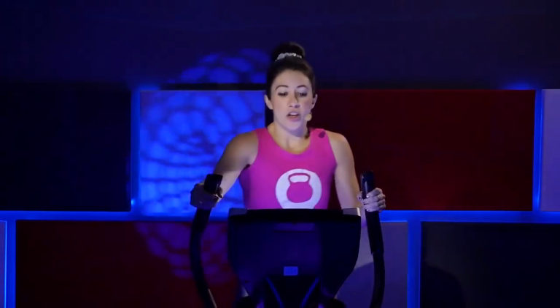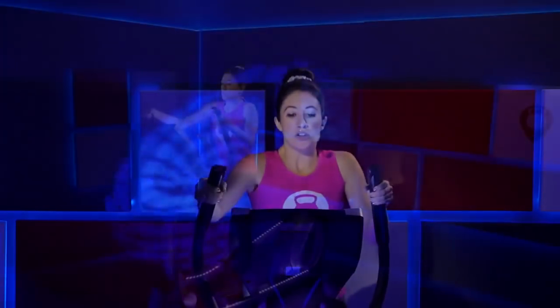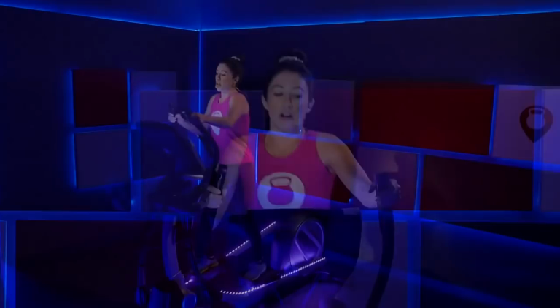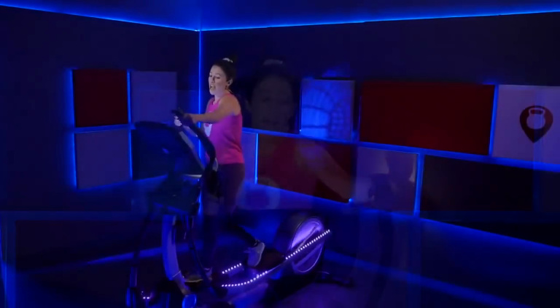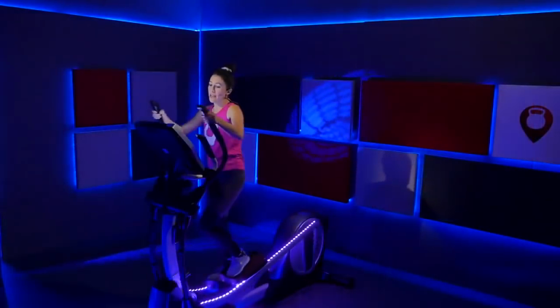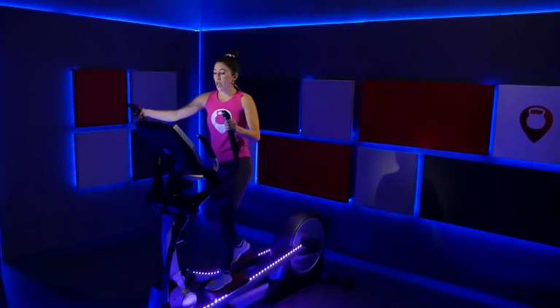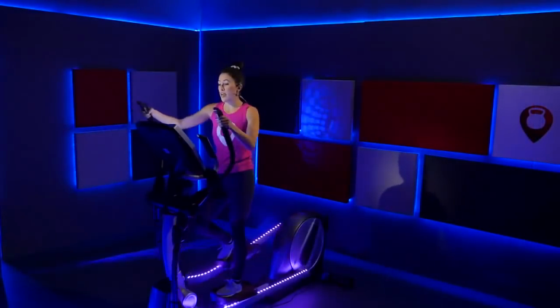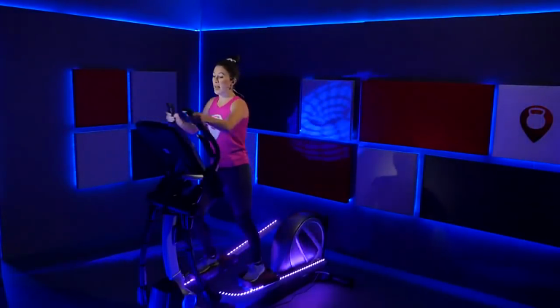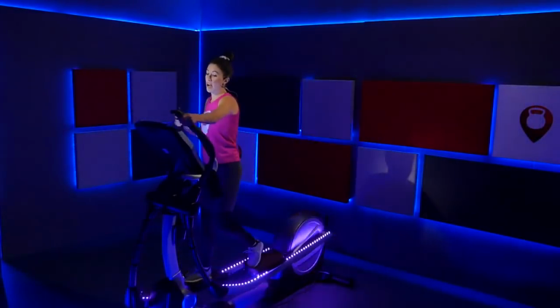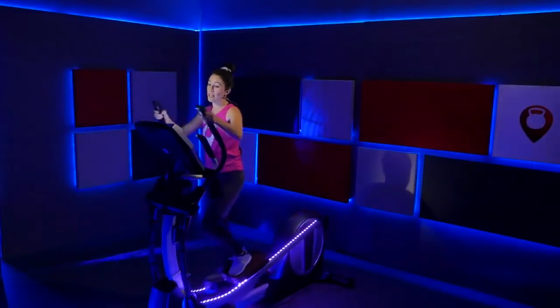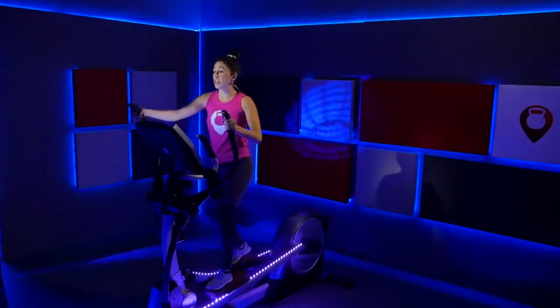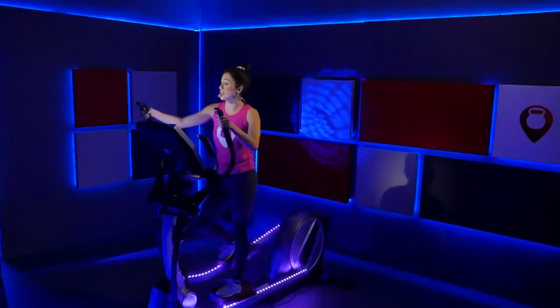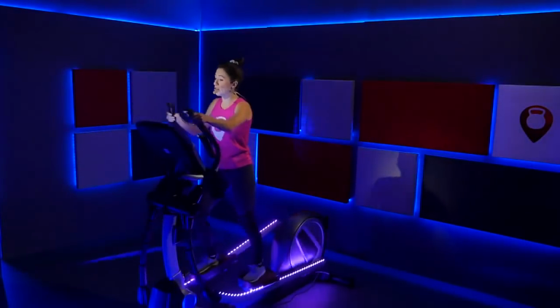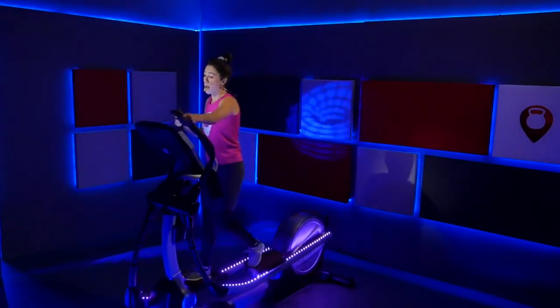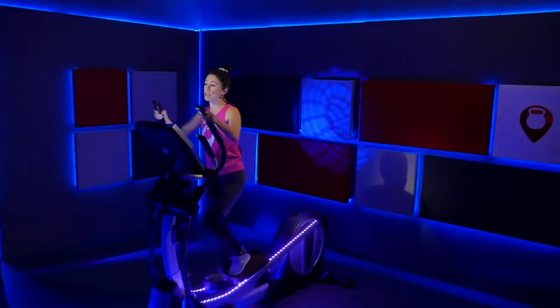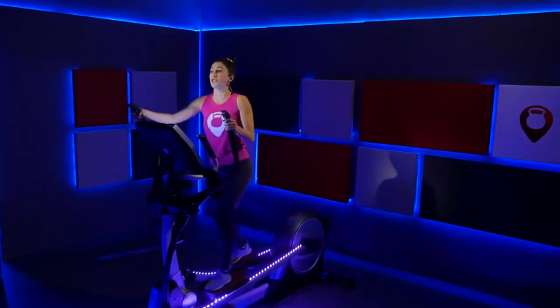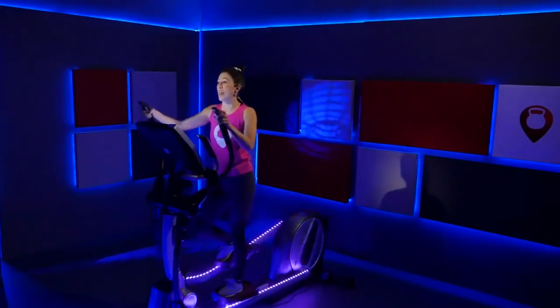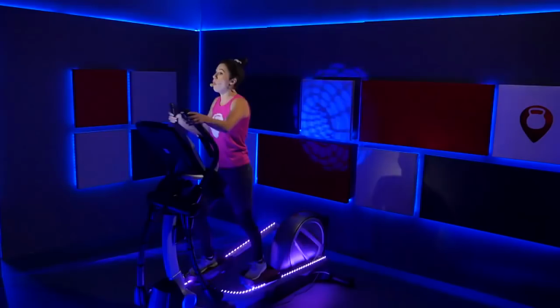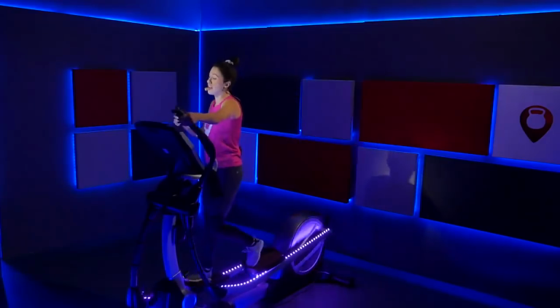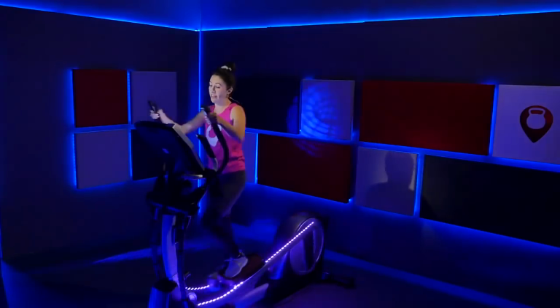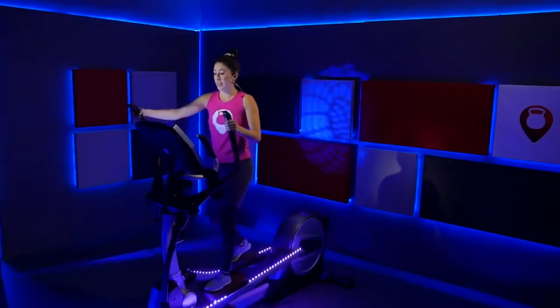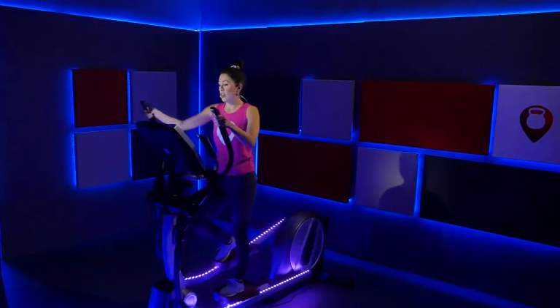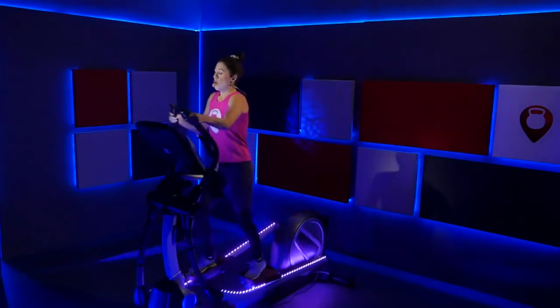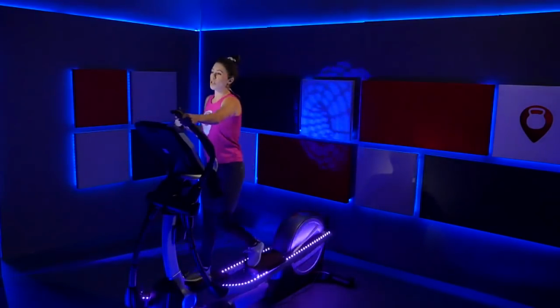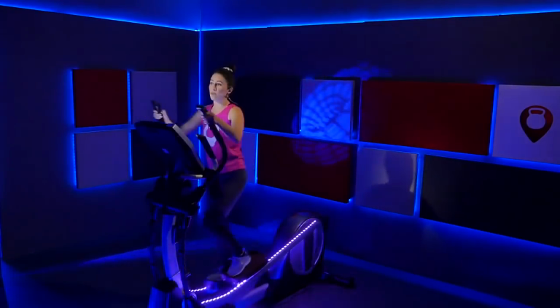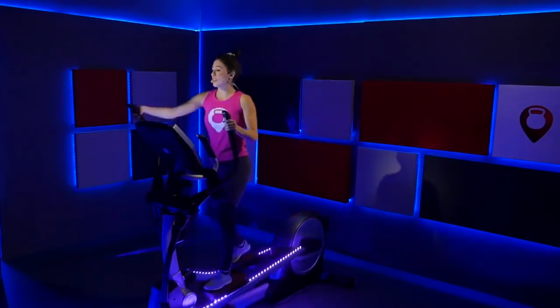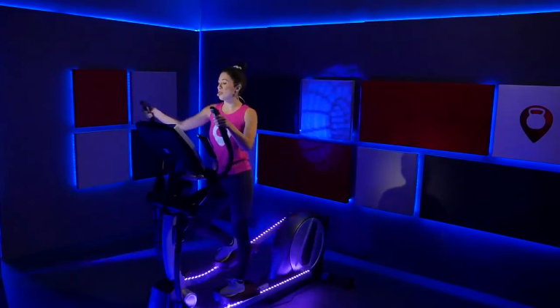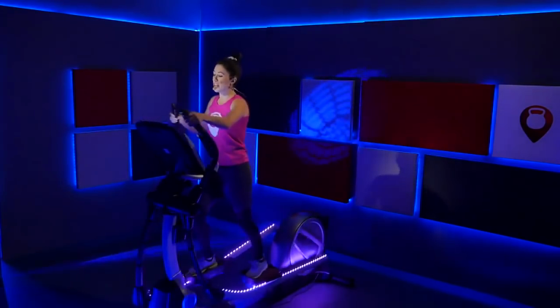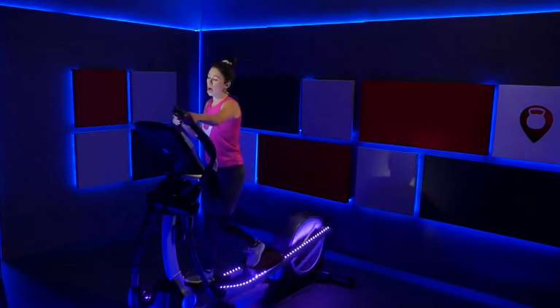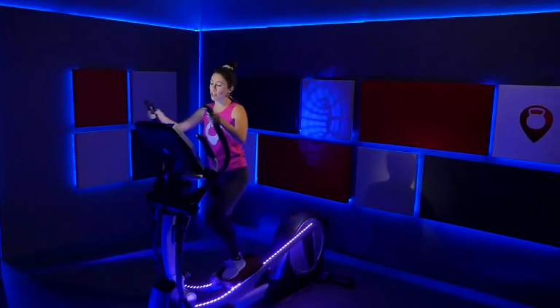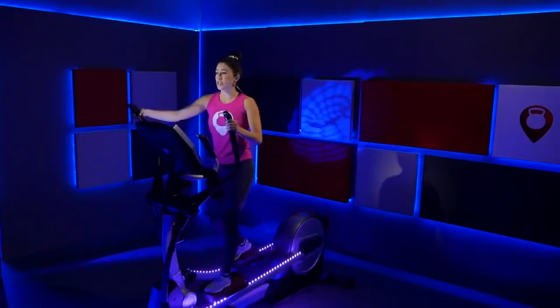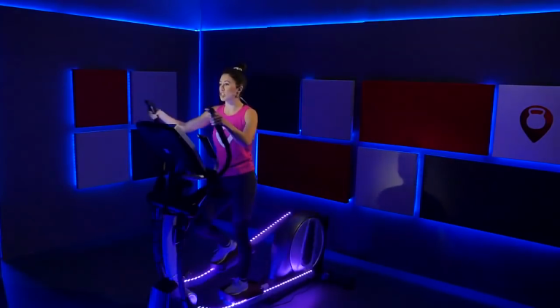So go ahead right now. I have my incline at zero, my resistance is at one. We're just breathing, feeling it out, getting used to the machine.